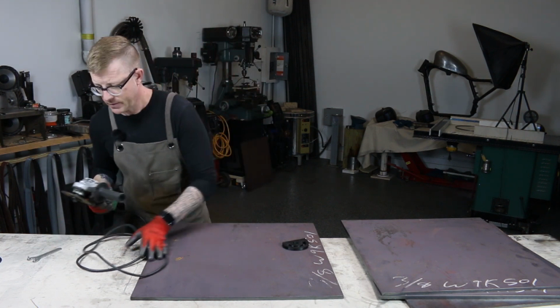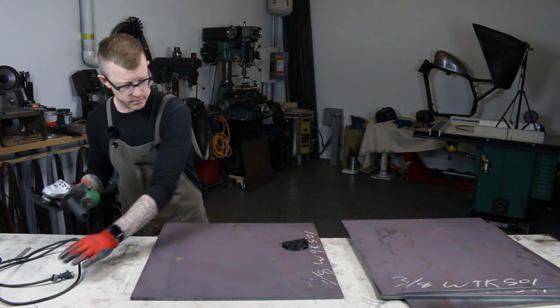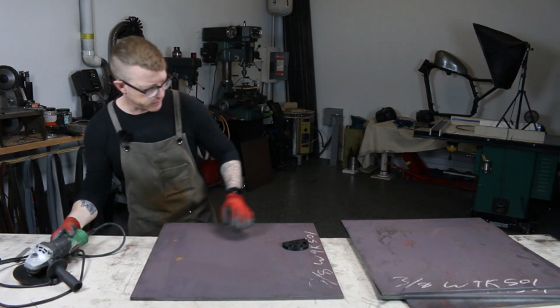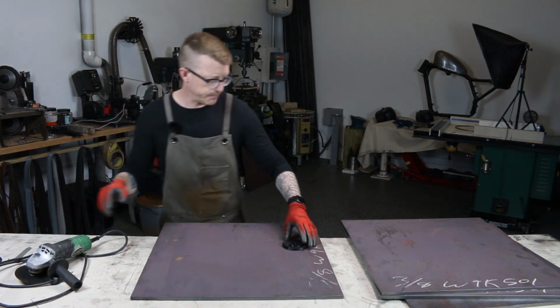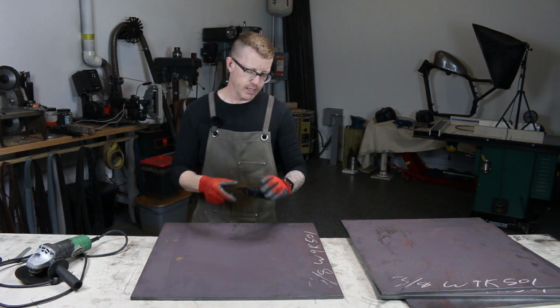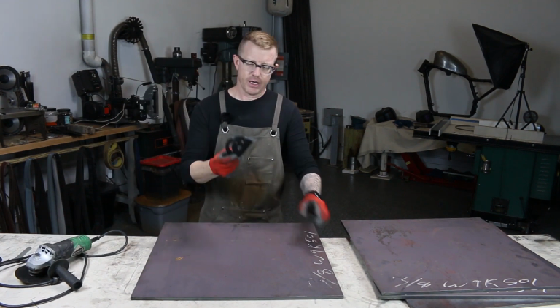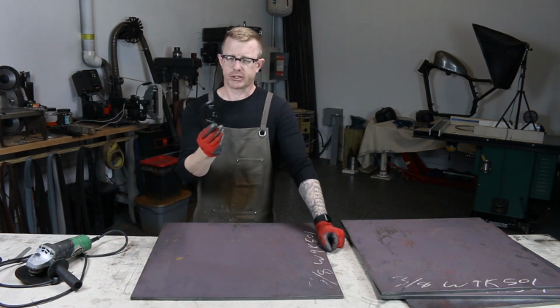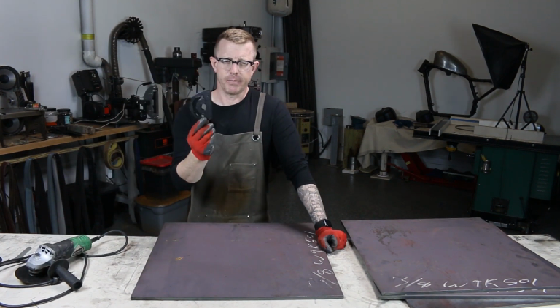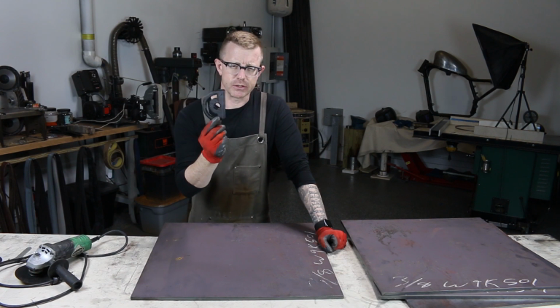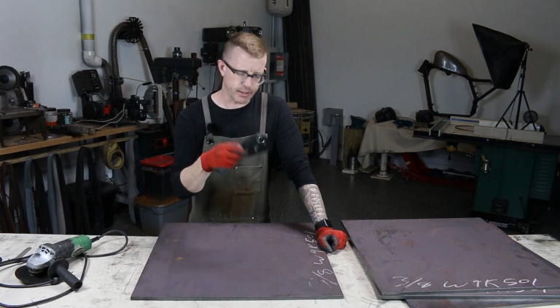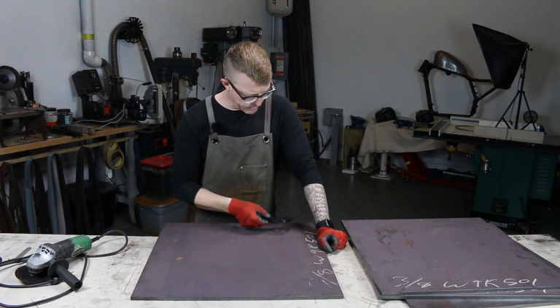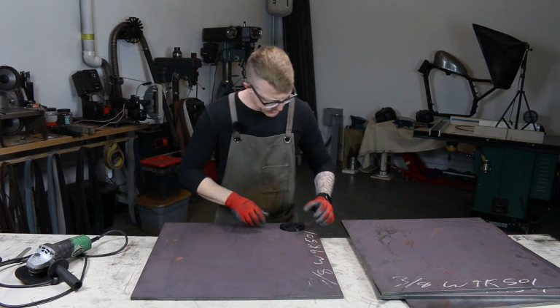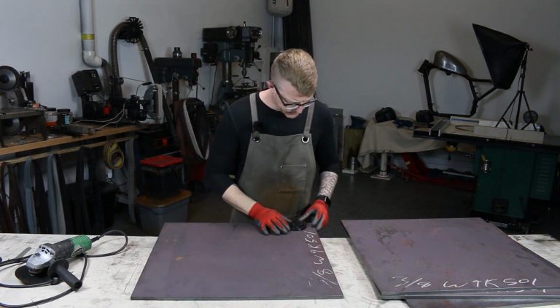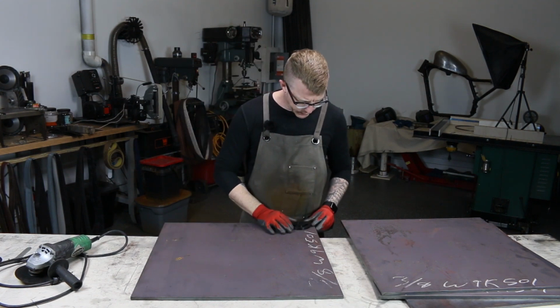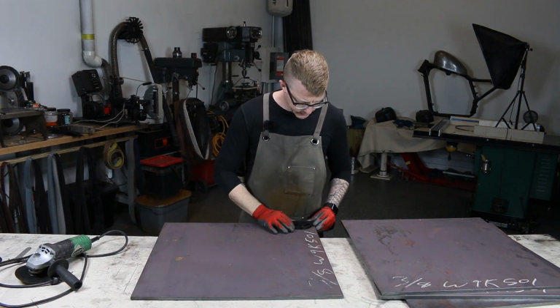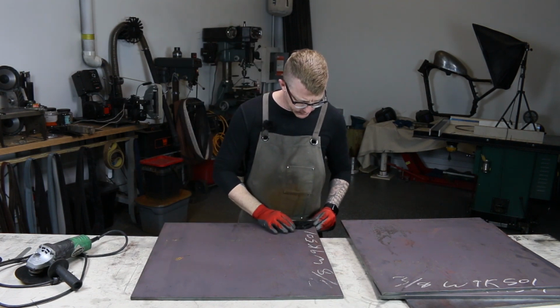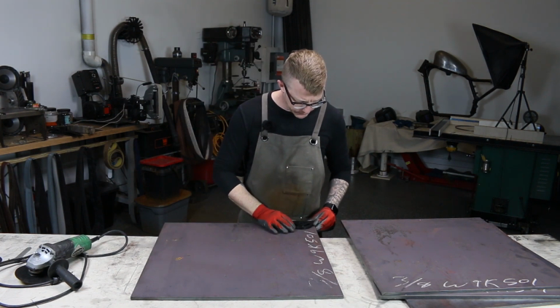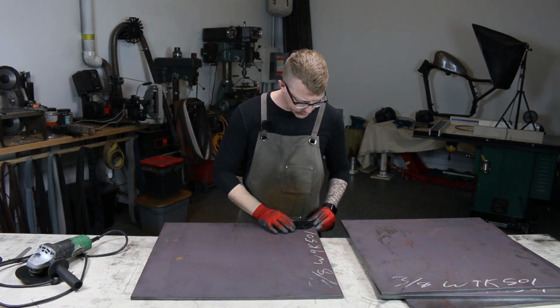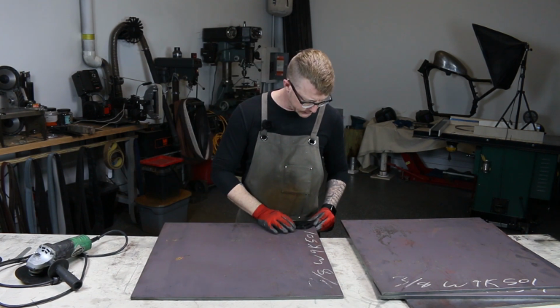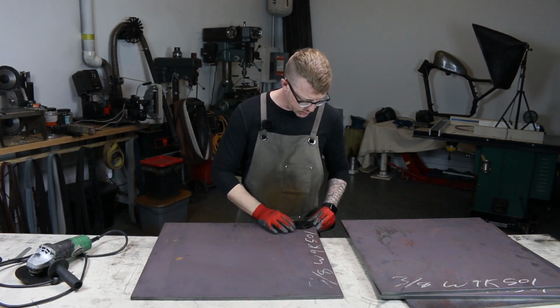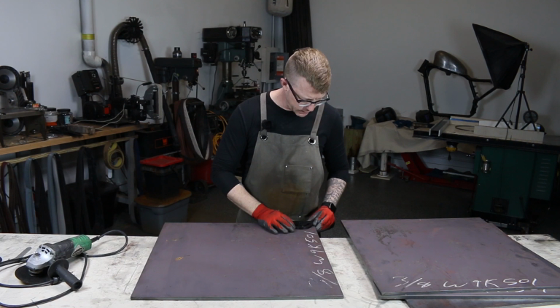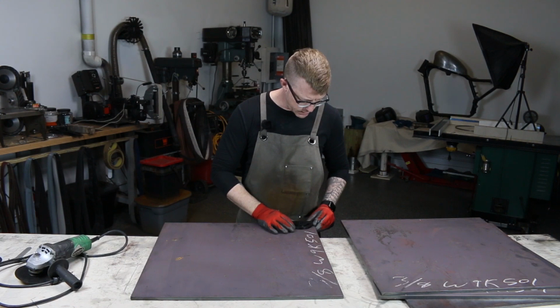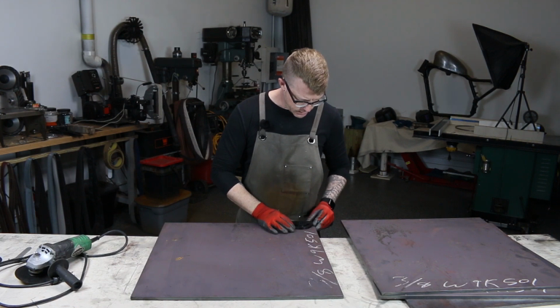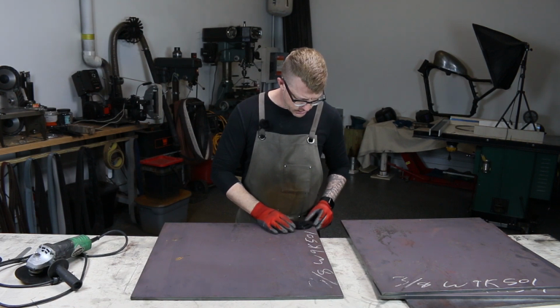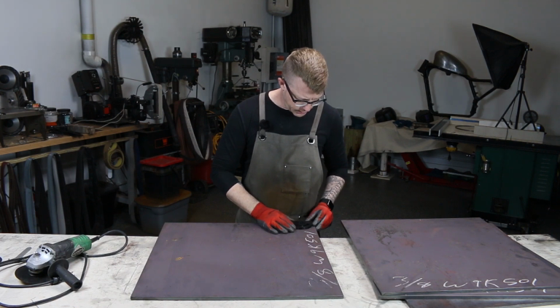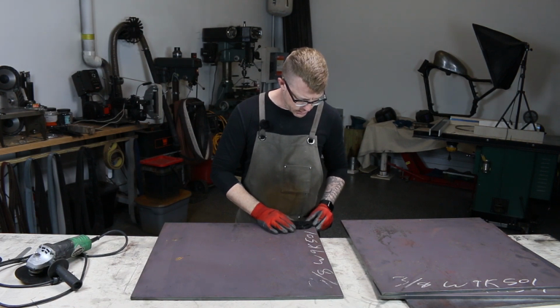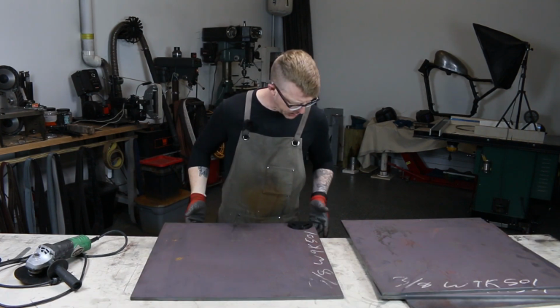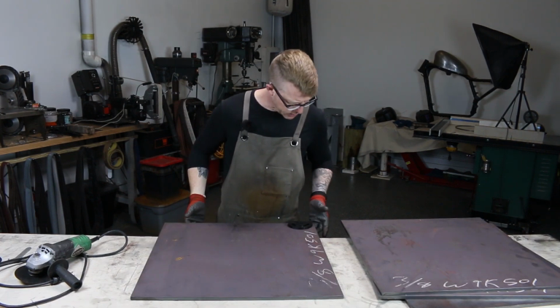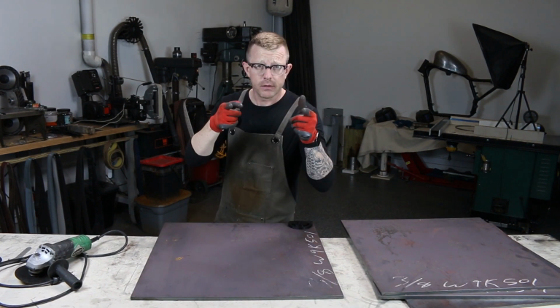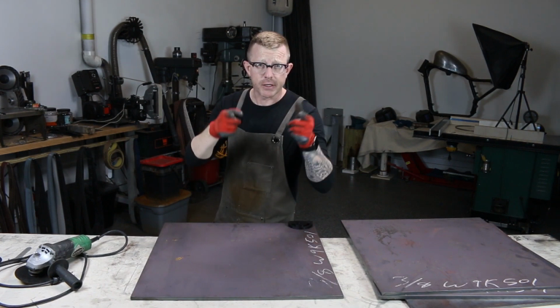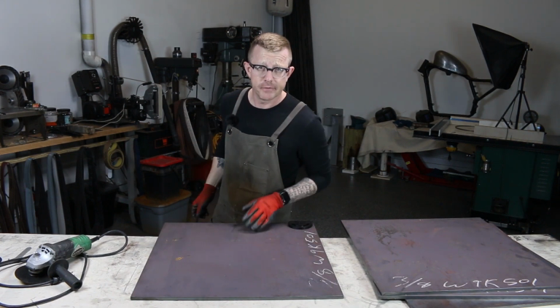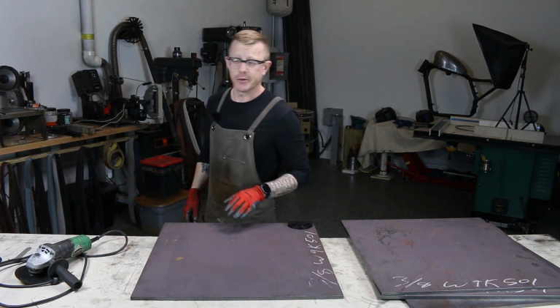Getting all set up — I'm actually thinking about just cutting it in such a way that I can finish the cuts on the bandsaw. I'm excited, let's do it.